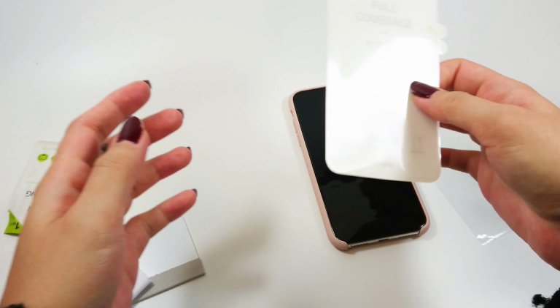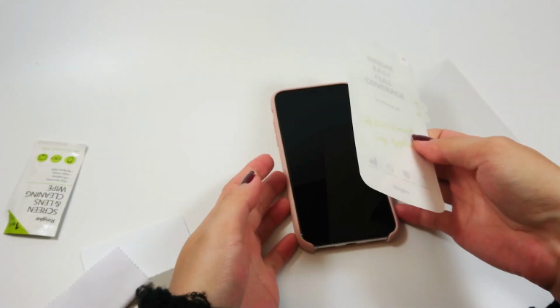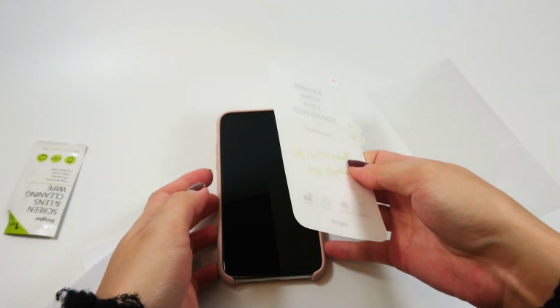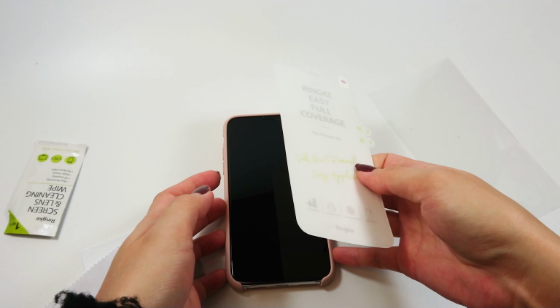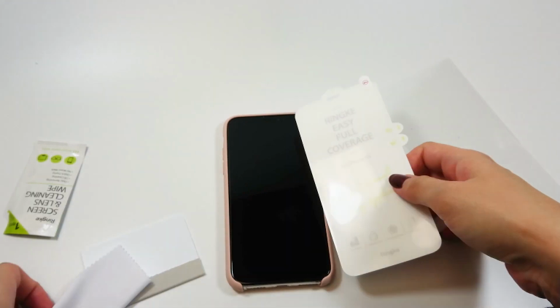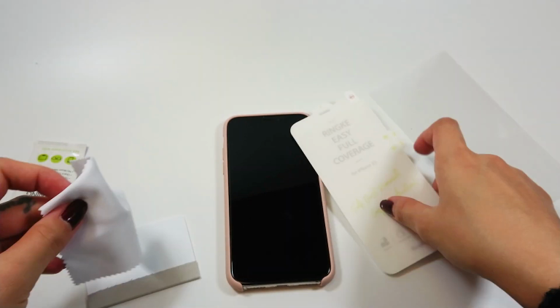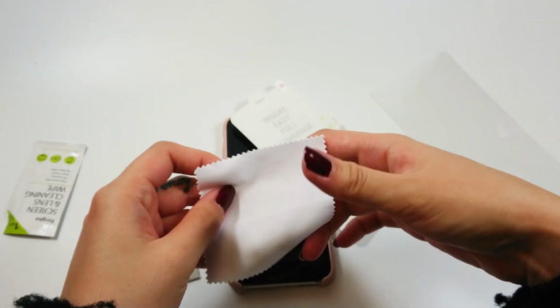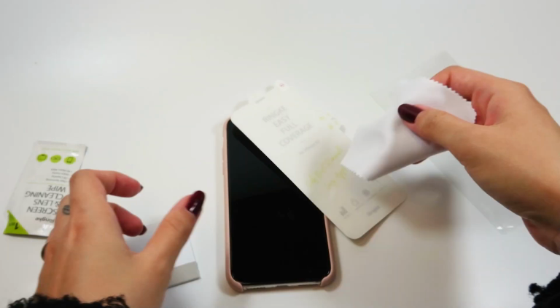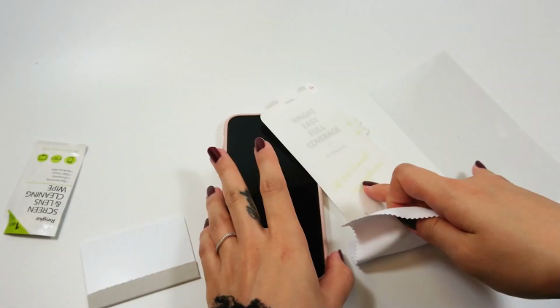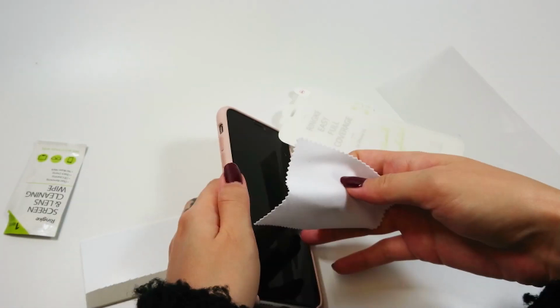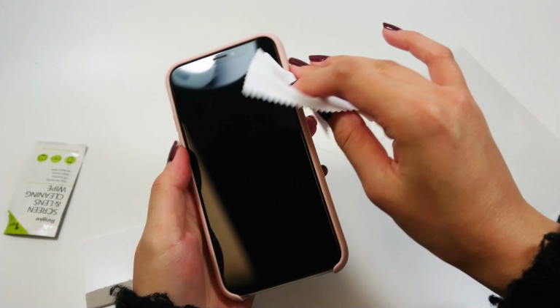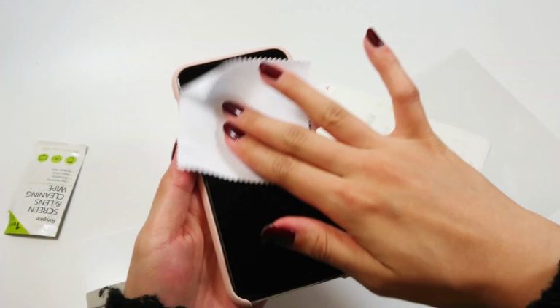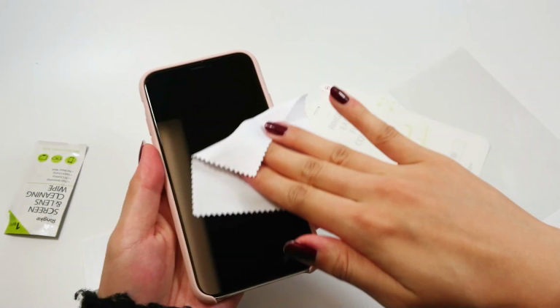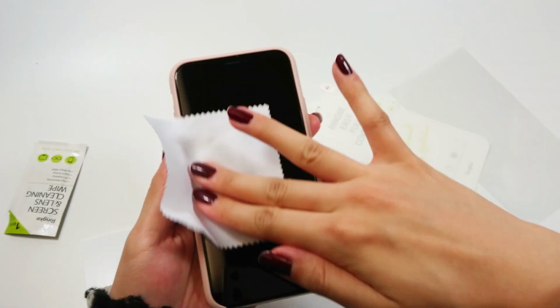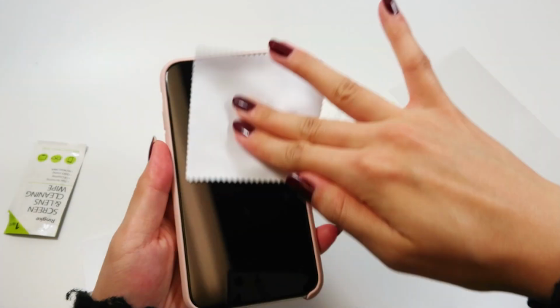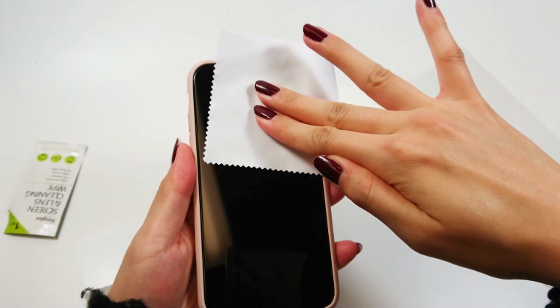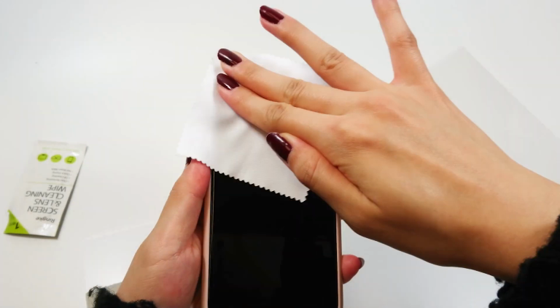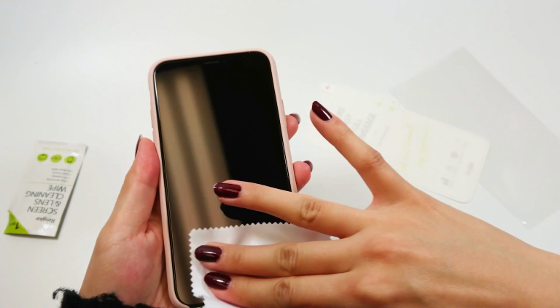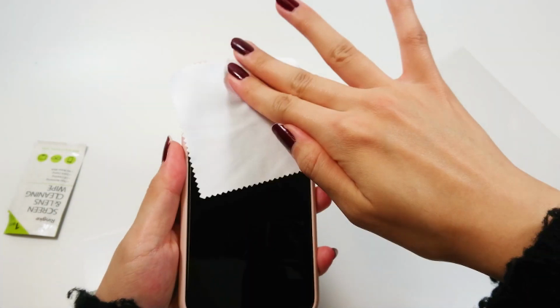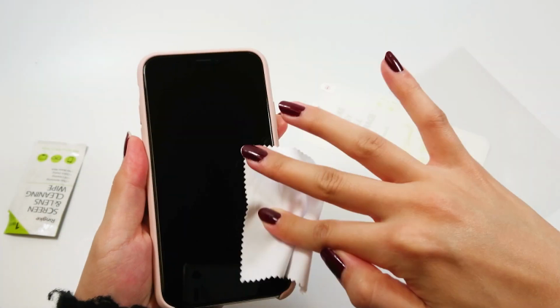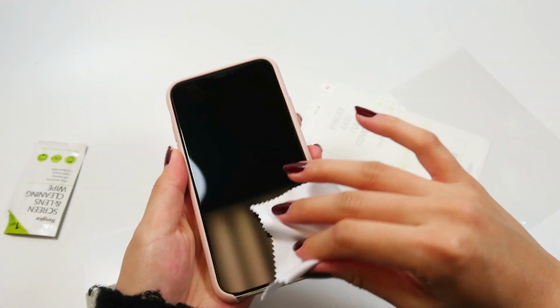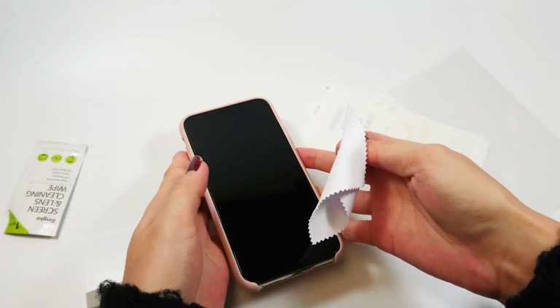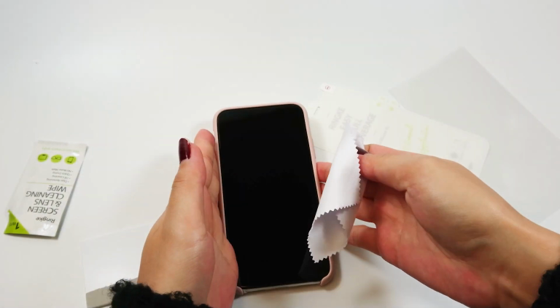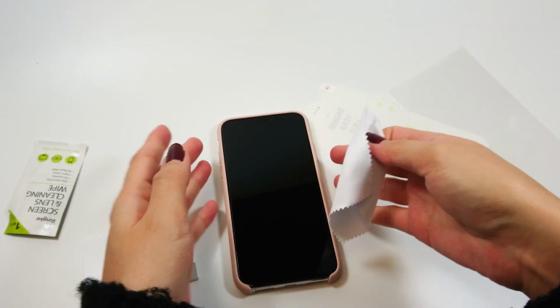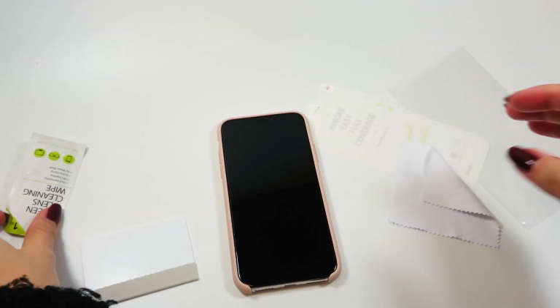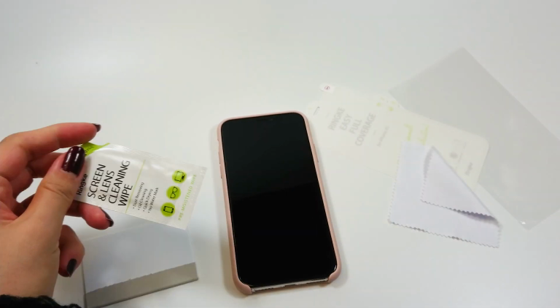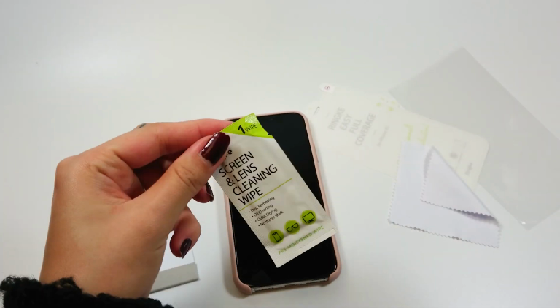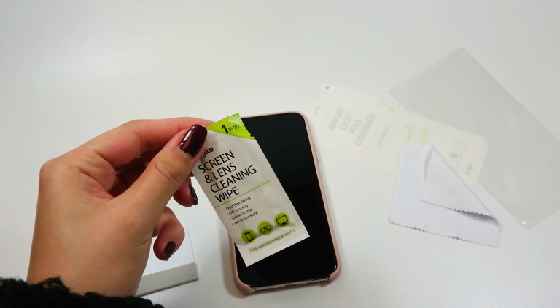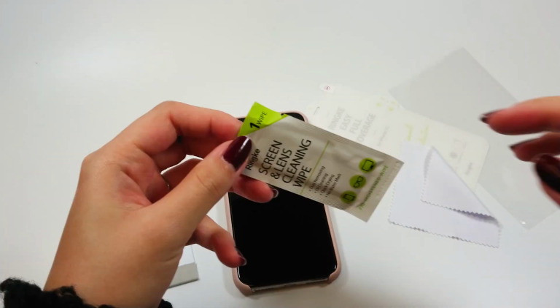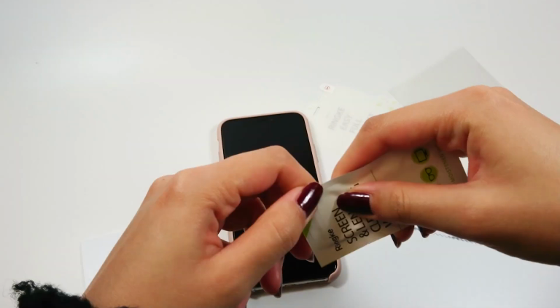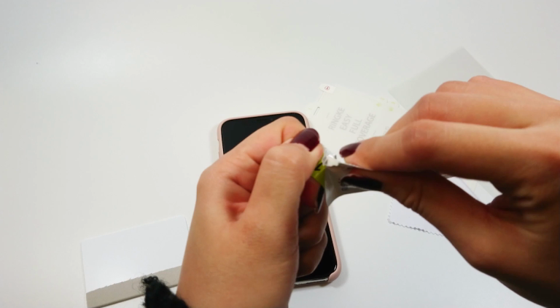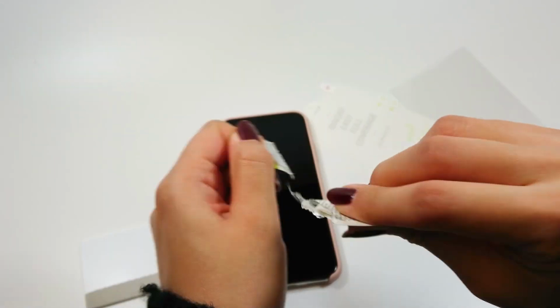So first, I'm just going to wipe the screen with a mini fiber cloth and use a cleaning wipe to make sure there's no dust. This film doesn't include a dust removal sticker since the film itself has a dust removal function.